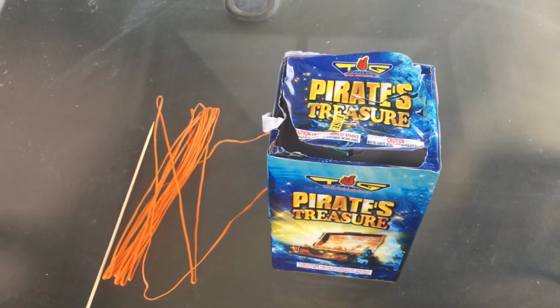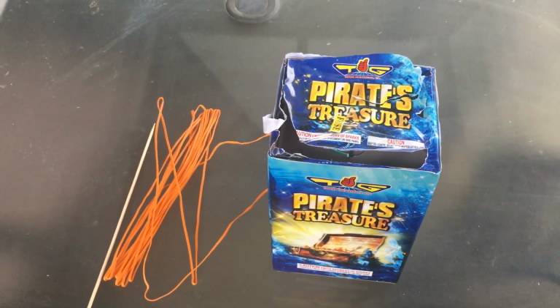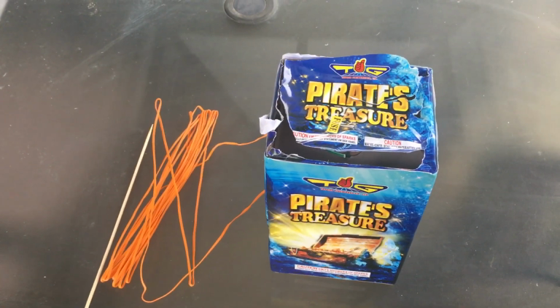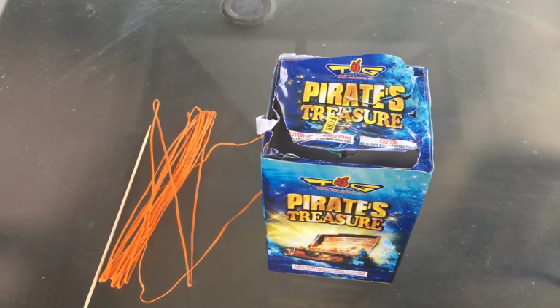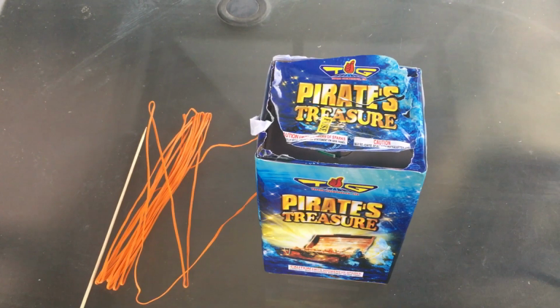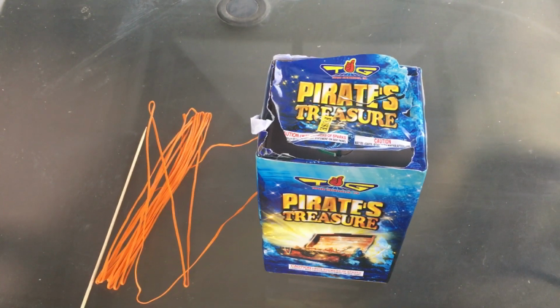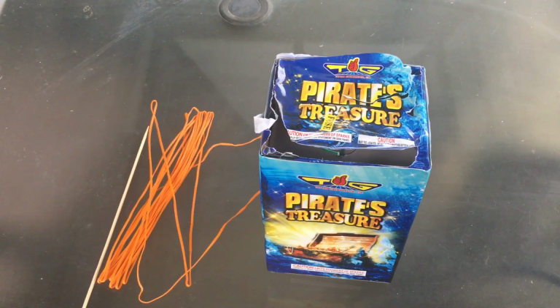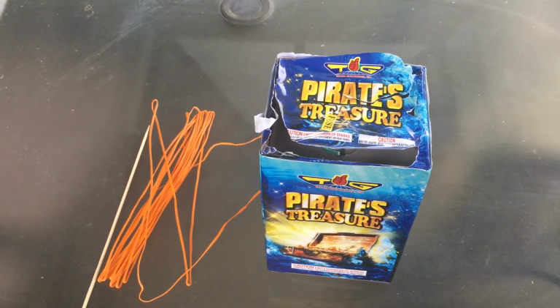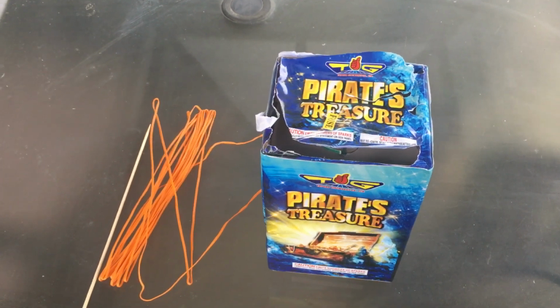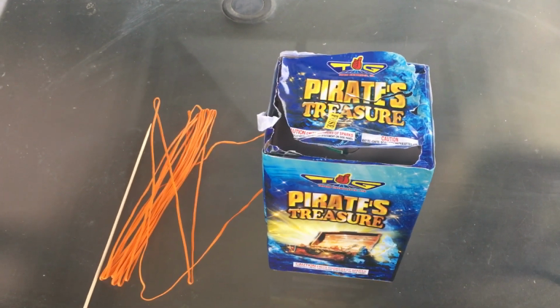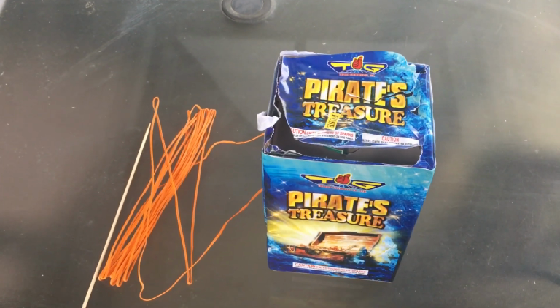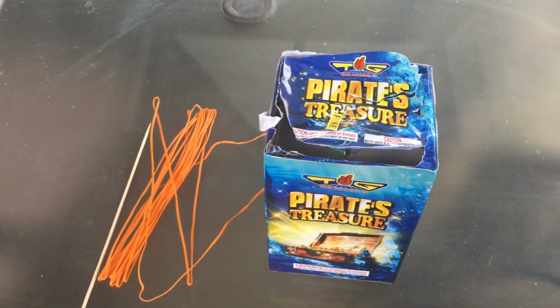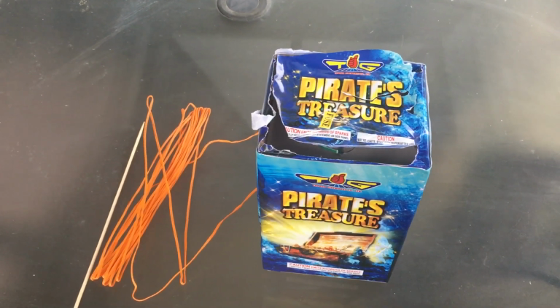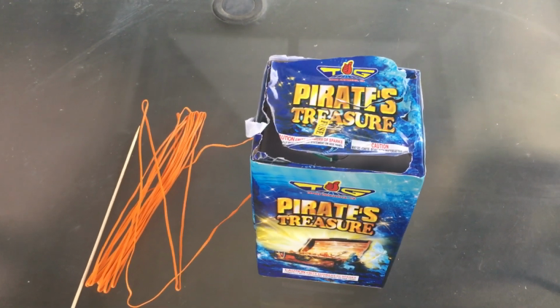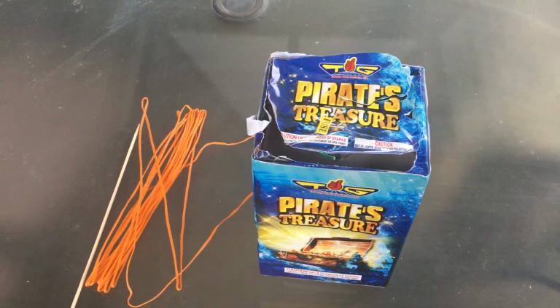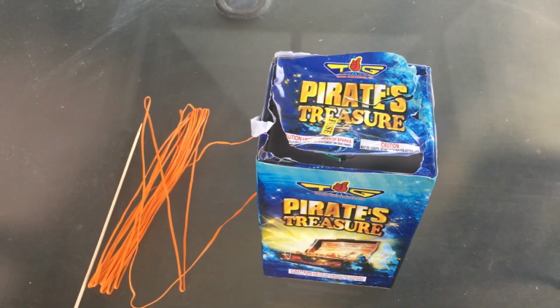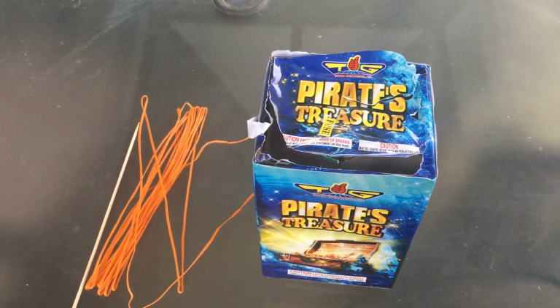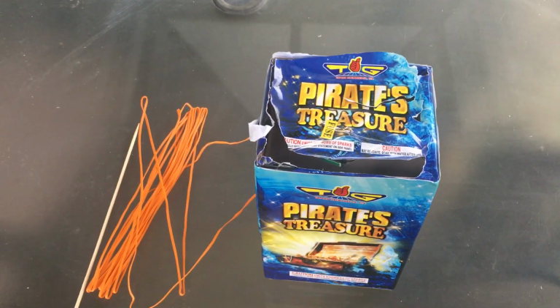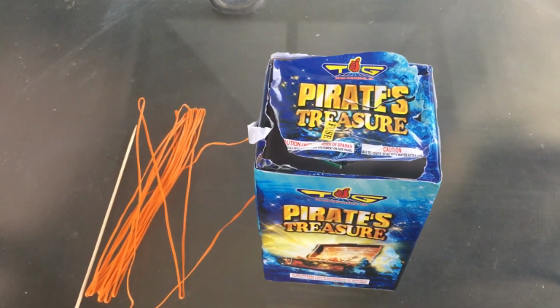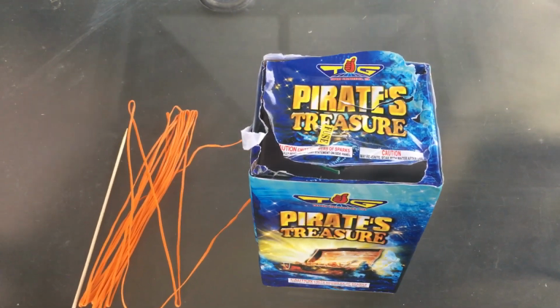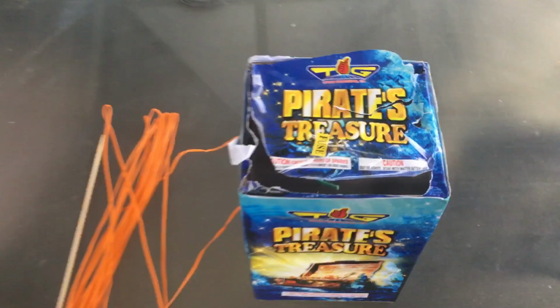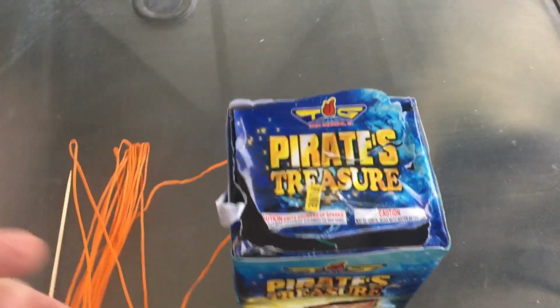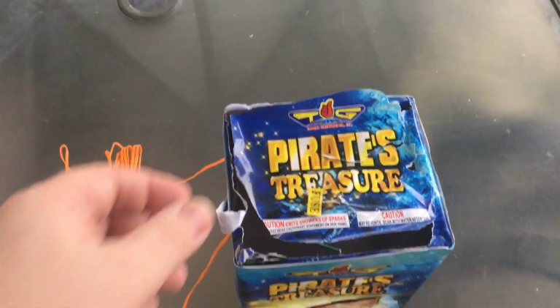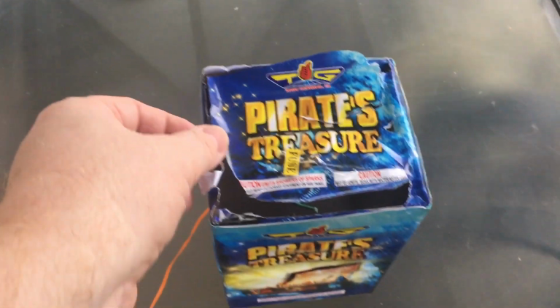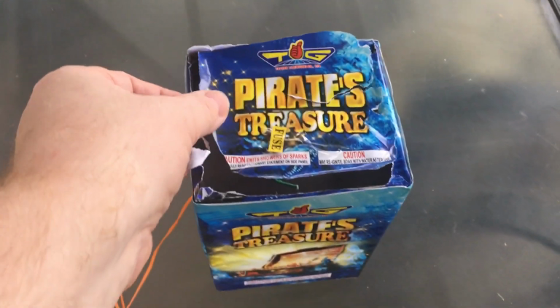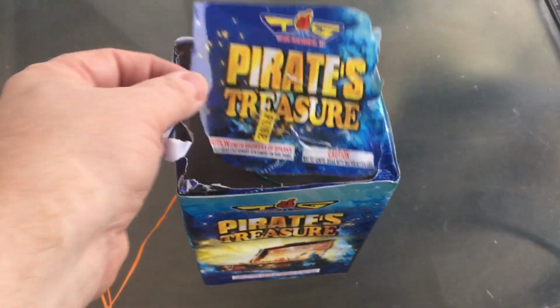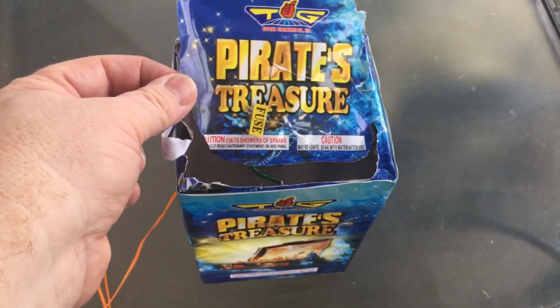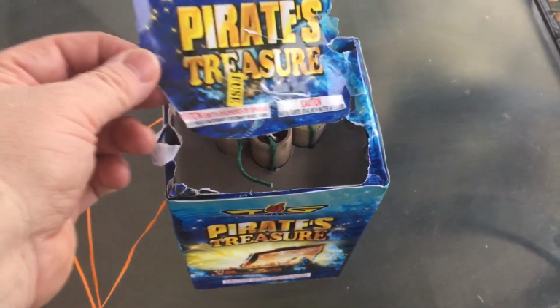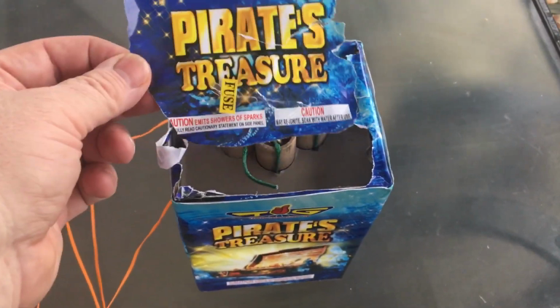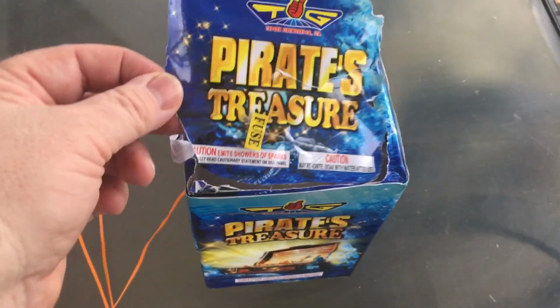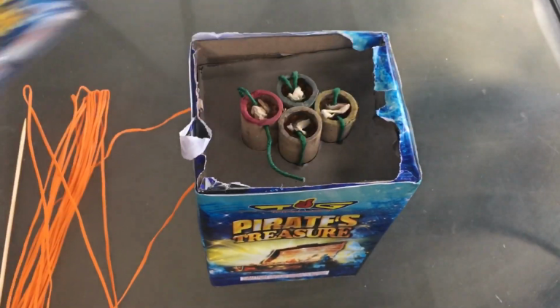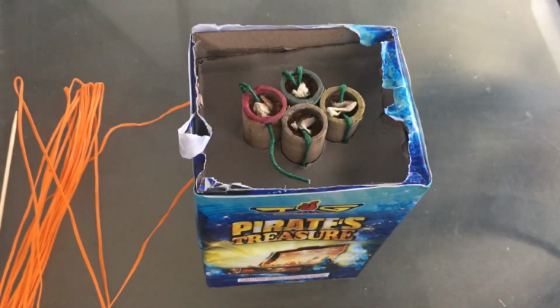With an Estes rocket engine, you've got that clay end to it and basically the igniter goes into it — that's all there is. So perhaps it's the same, and I did do a little checking out. I pulled off the top here on this Pirates Treasures.